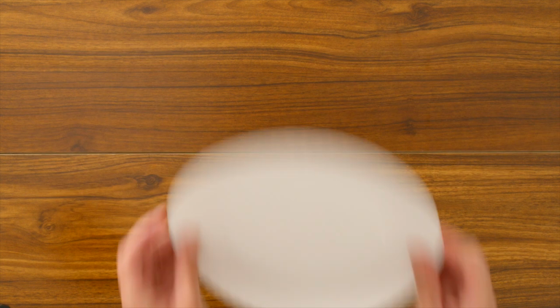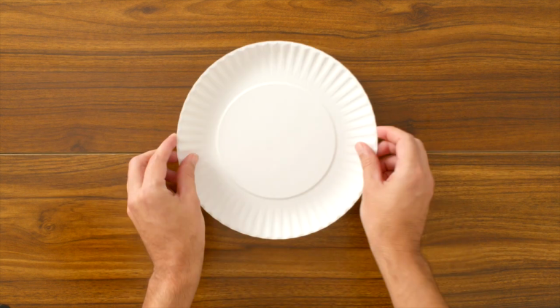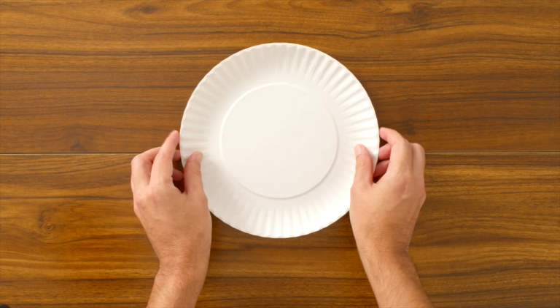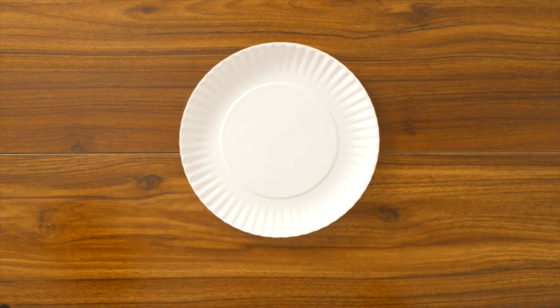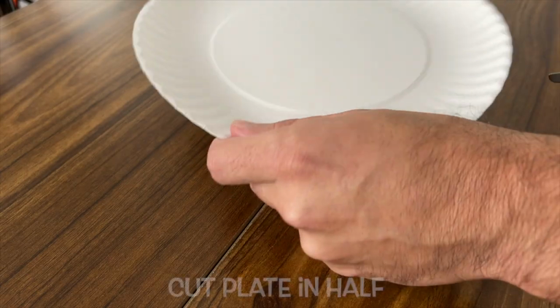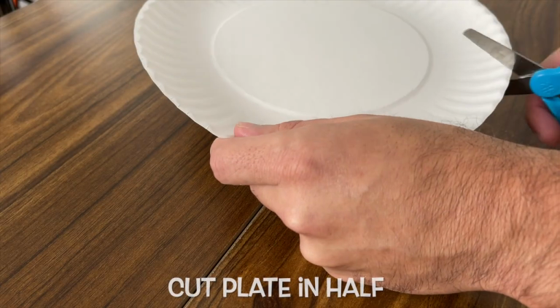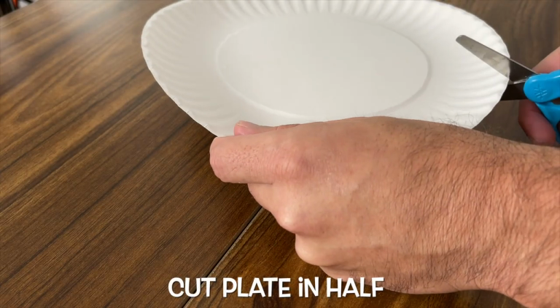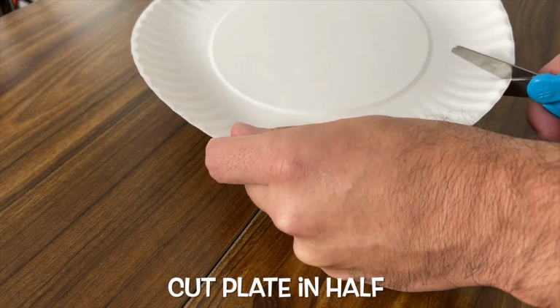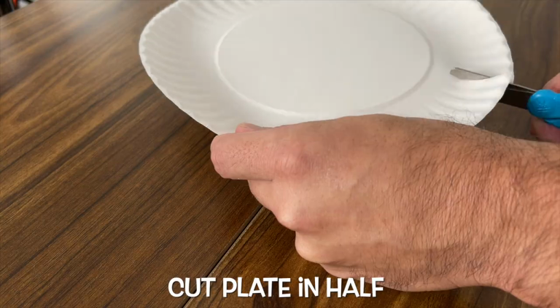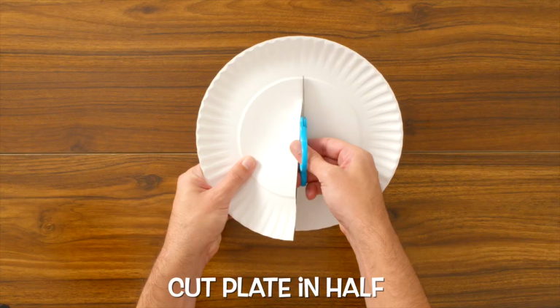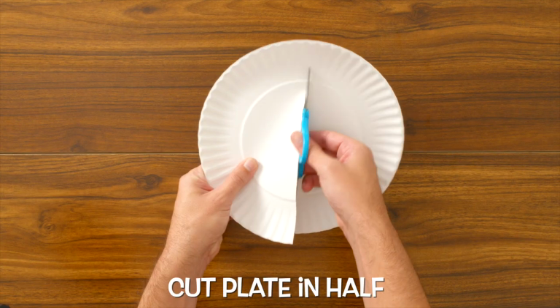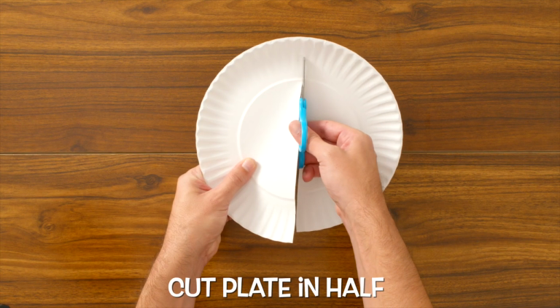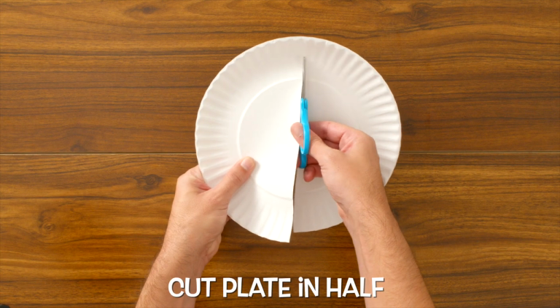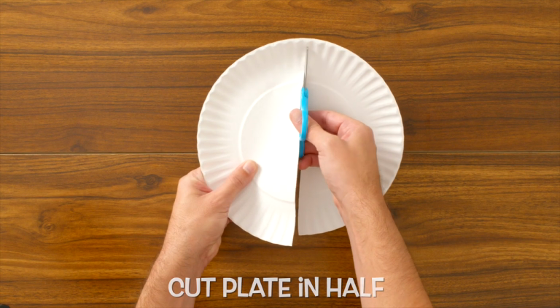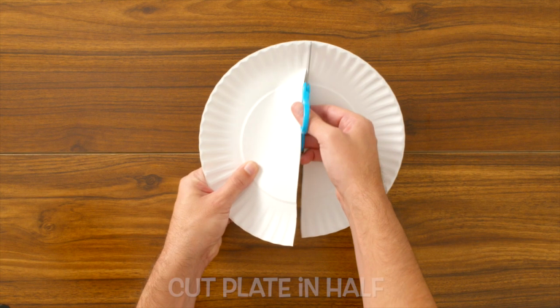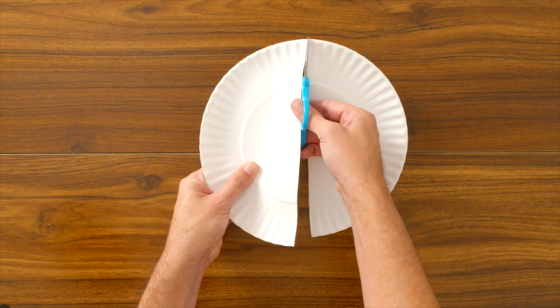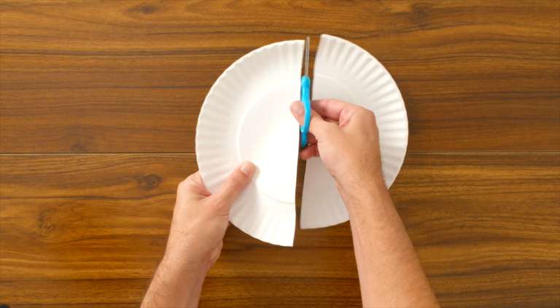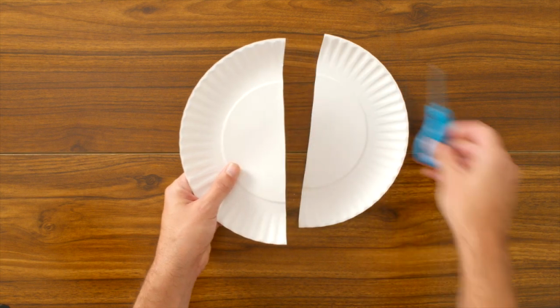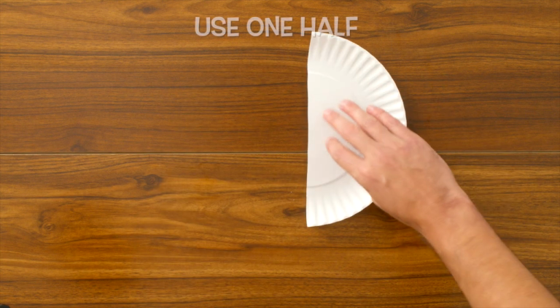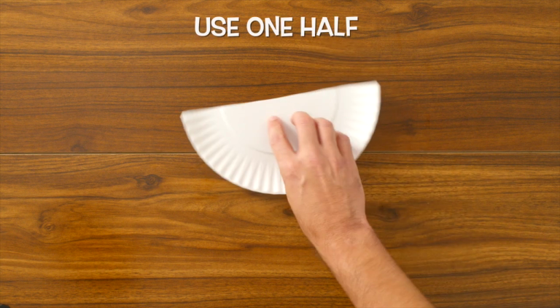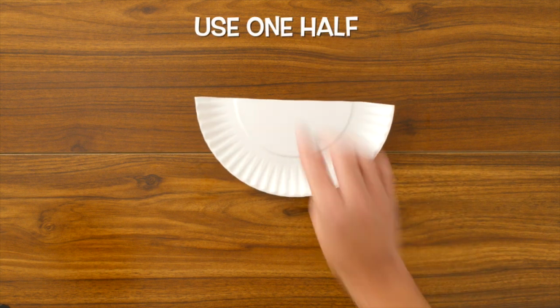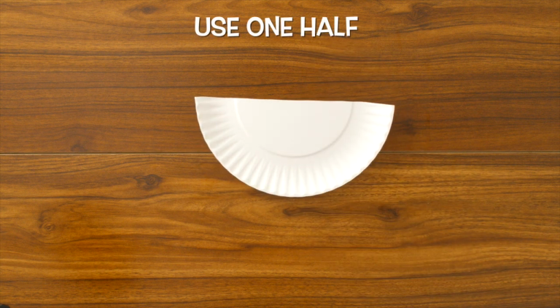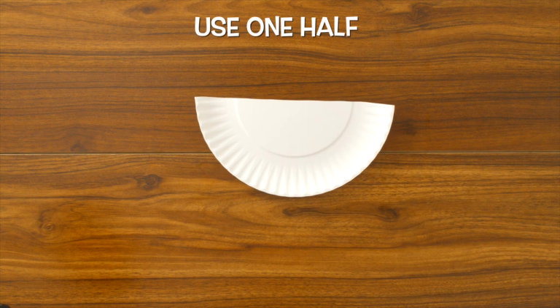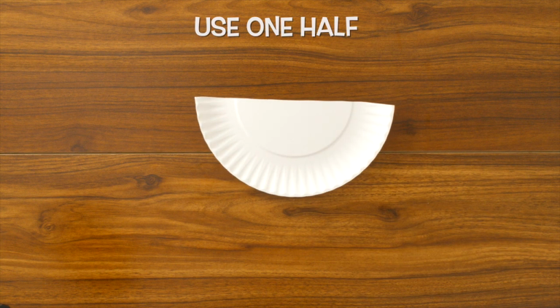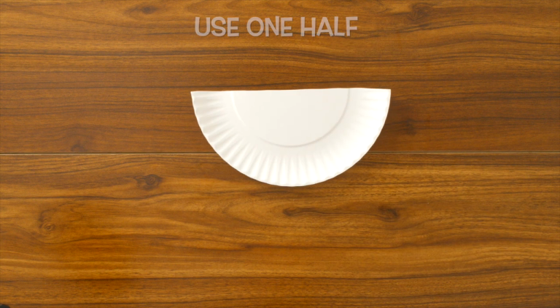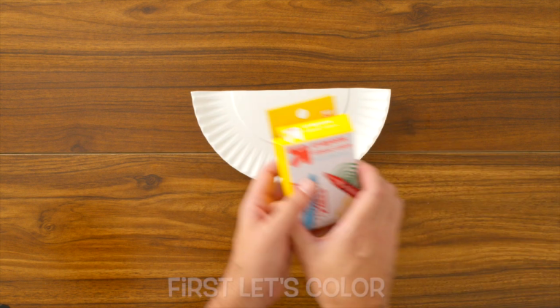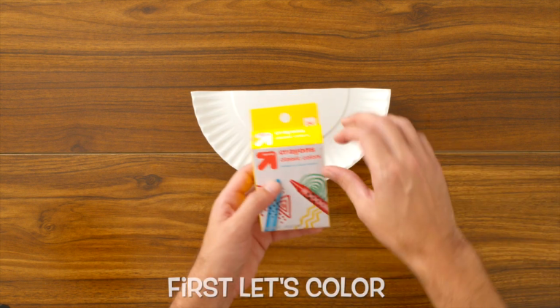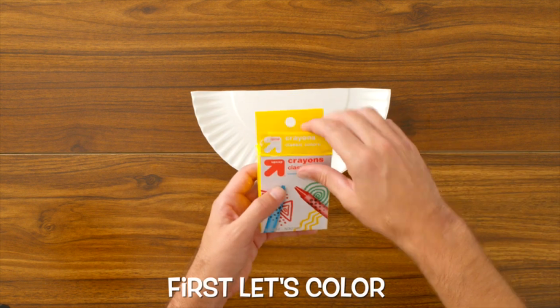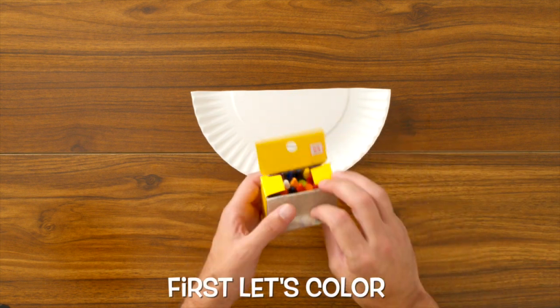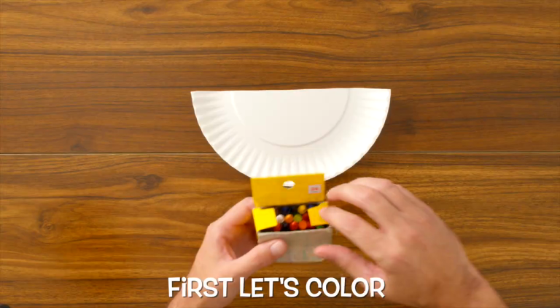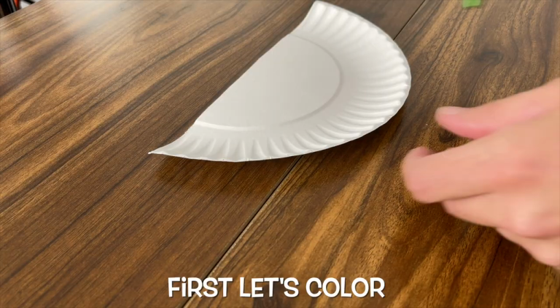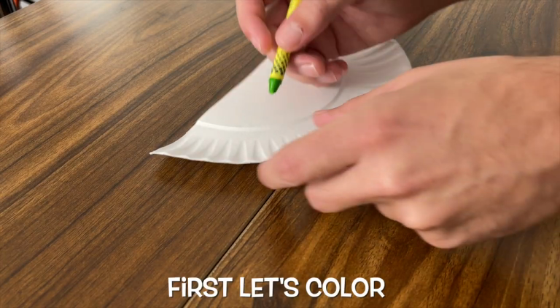The first thing we want to do is to cut the paper plate in half, right down the middle. This will be the background for our sheep, and we'll use one half for our background. Before we glue on our sheep's cotton balls, let's do some coloring.